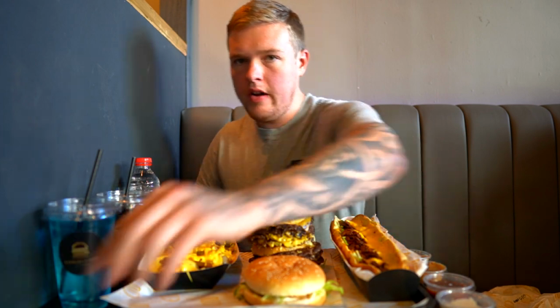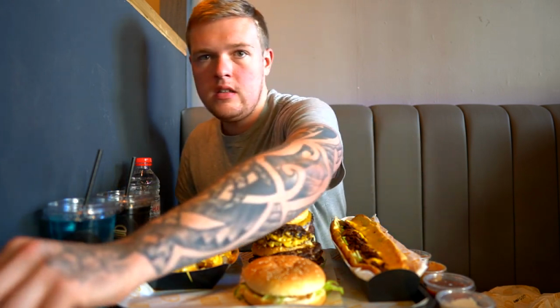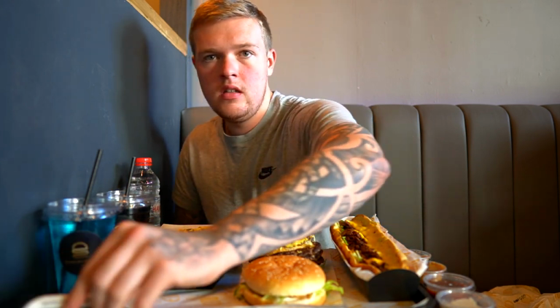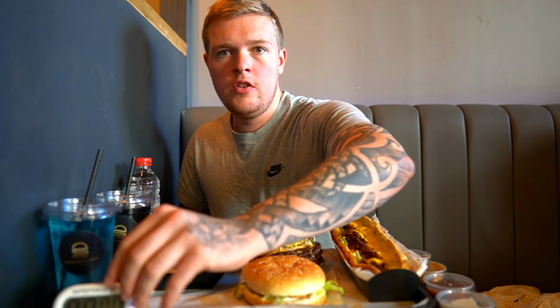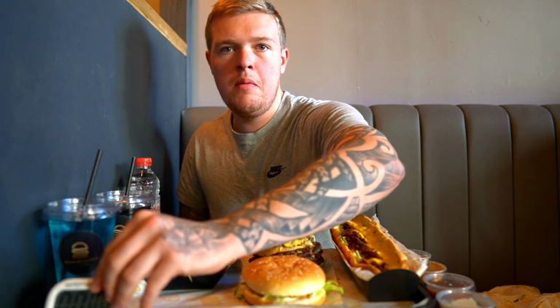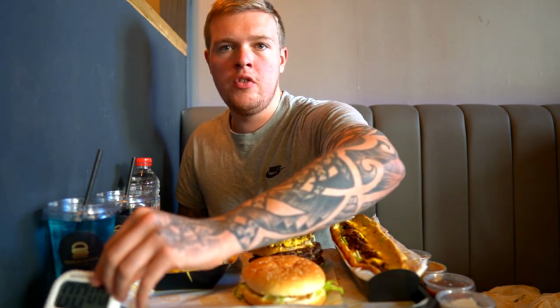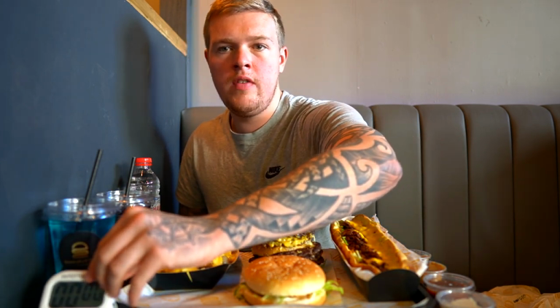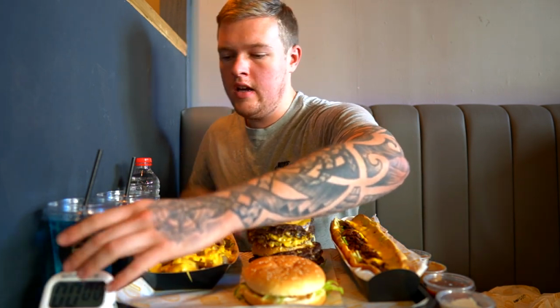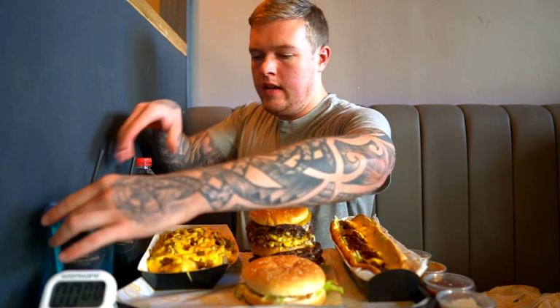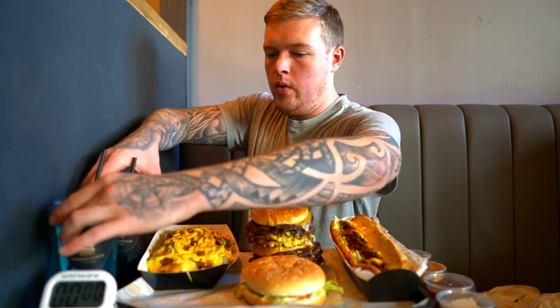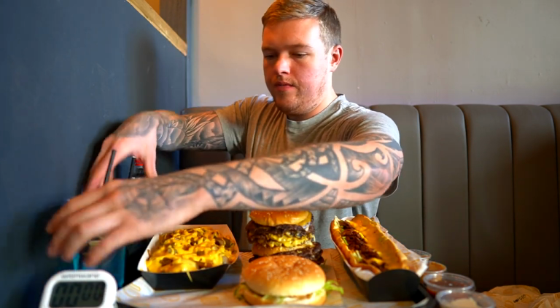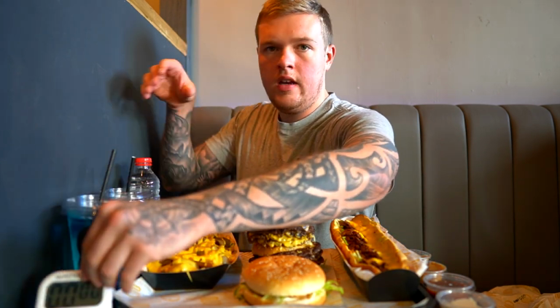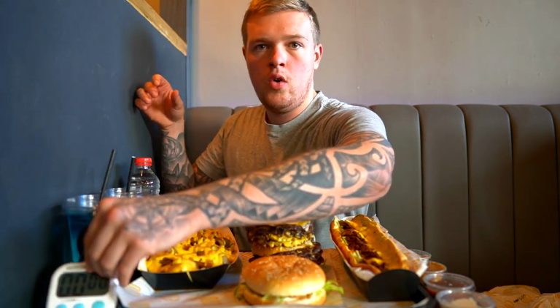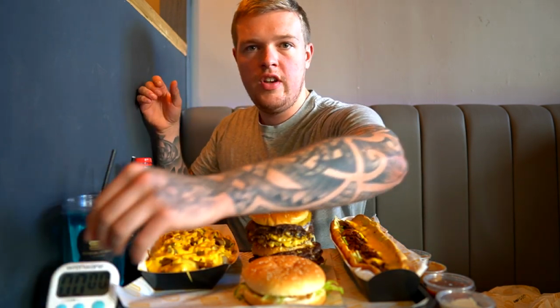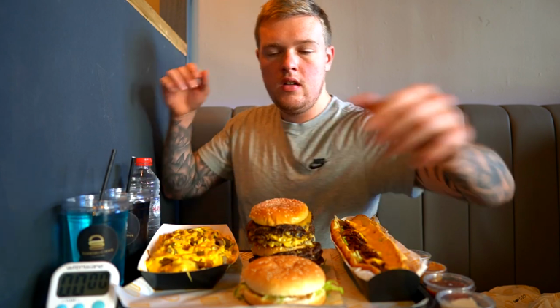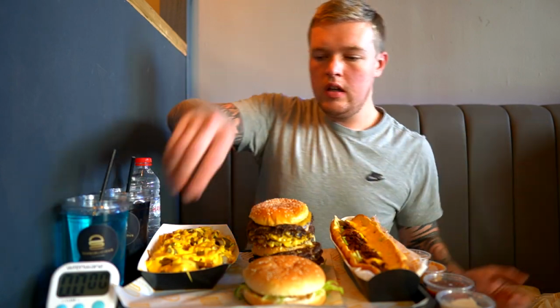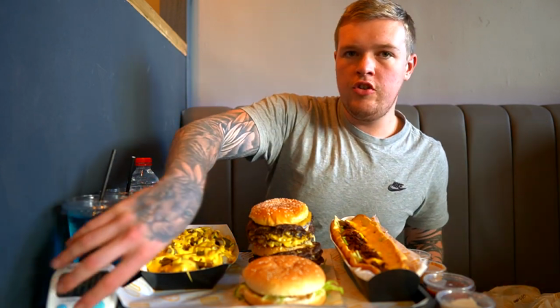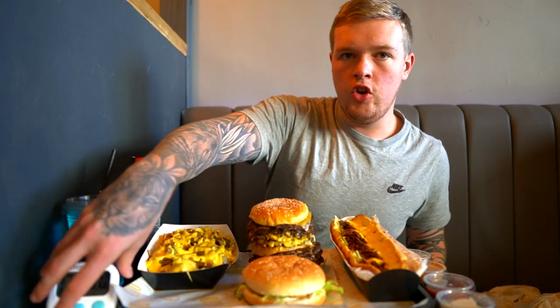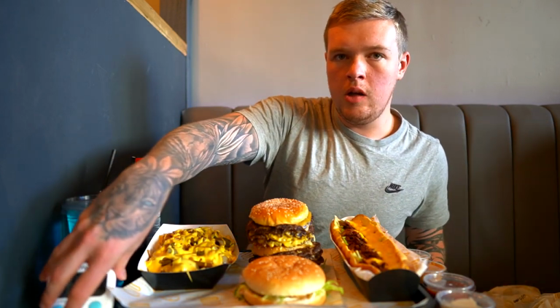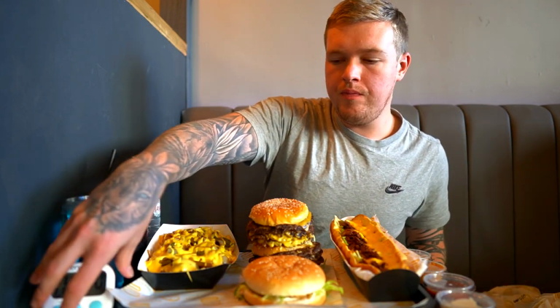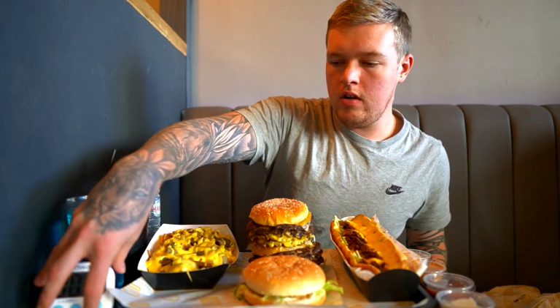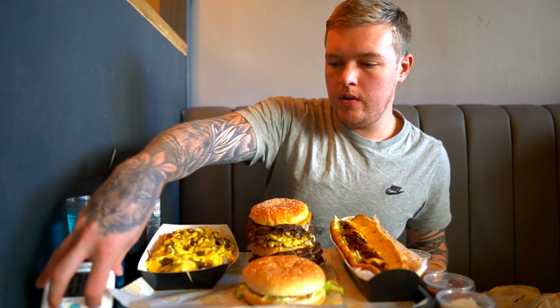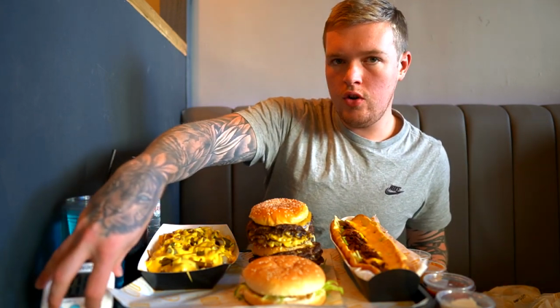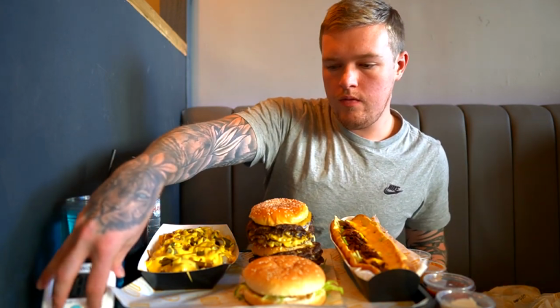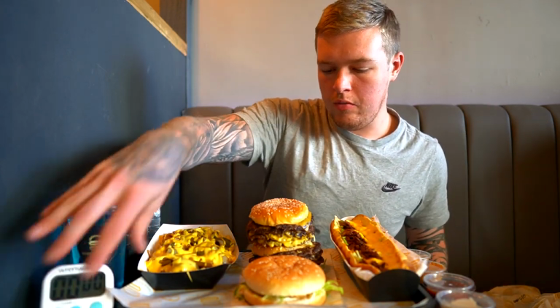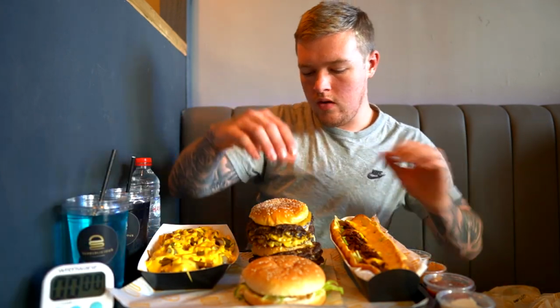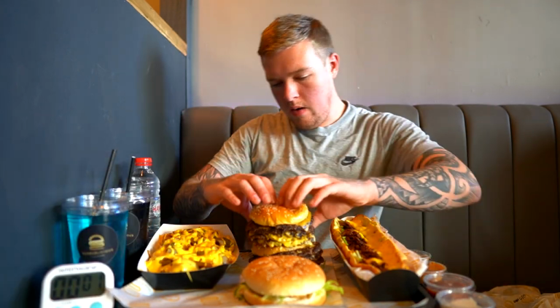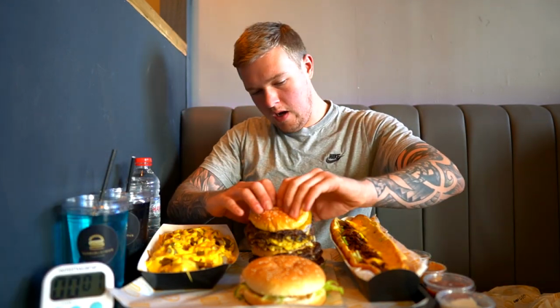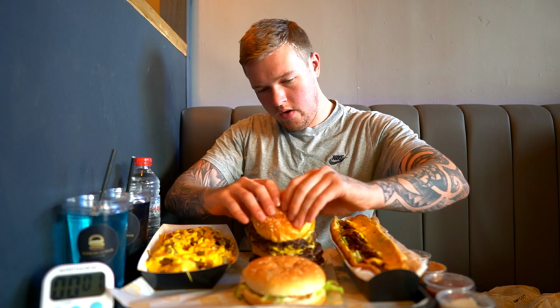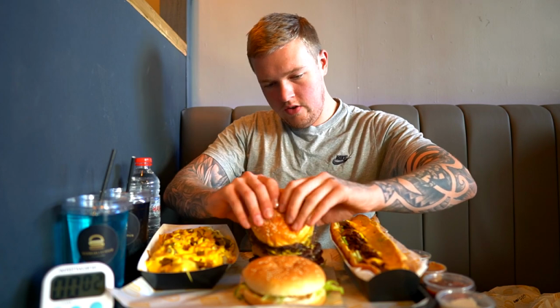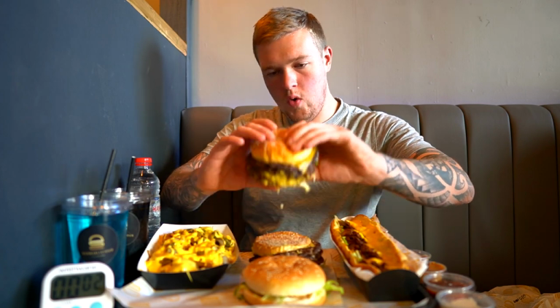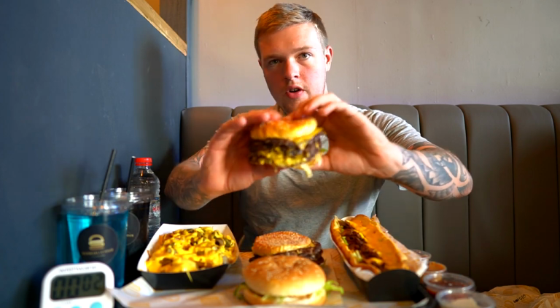Alright, there's no time limit. I'm just going to see if I can get through it in one sitting, kind of just enjoy it a little bit. Three, two, one — I'm going to start with one of these quad burgers.